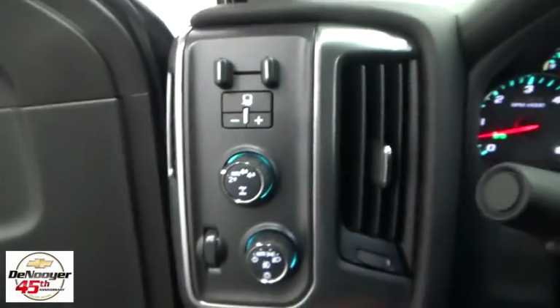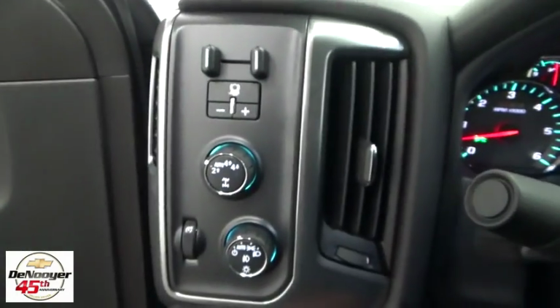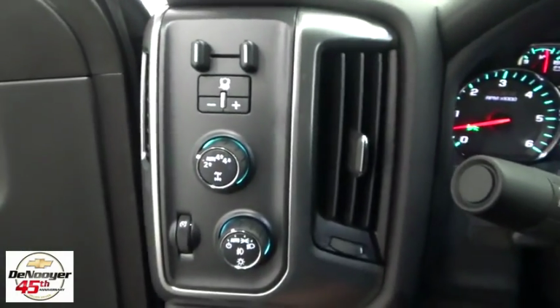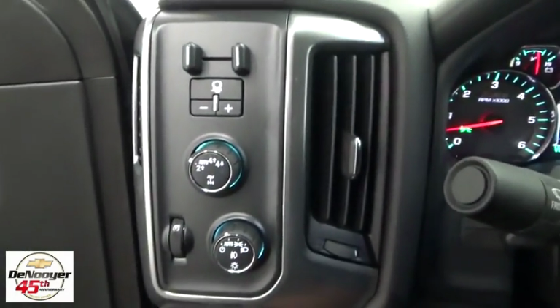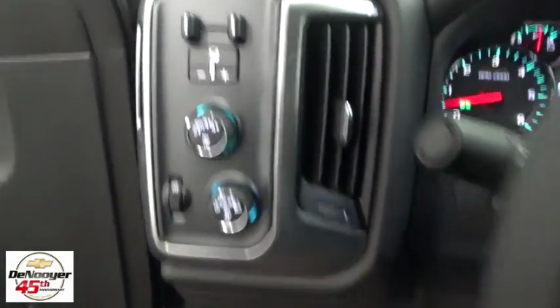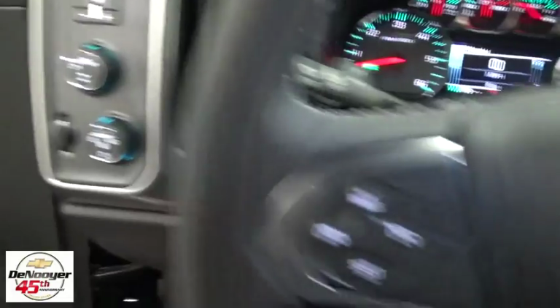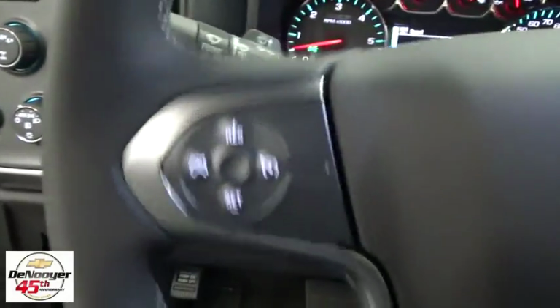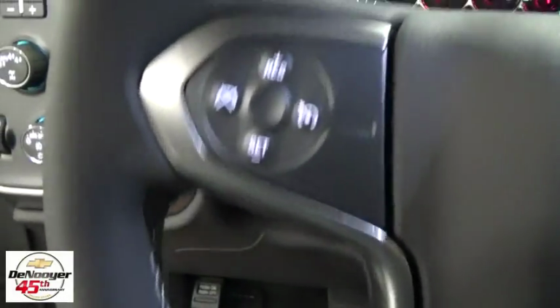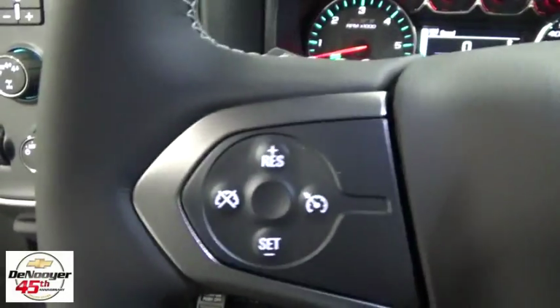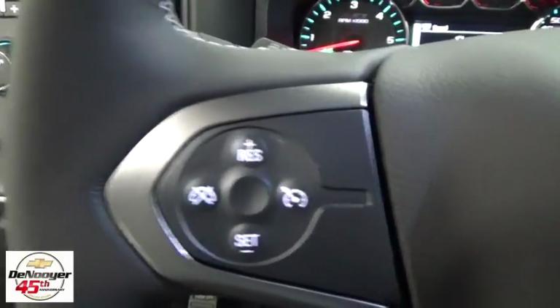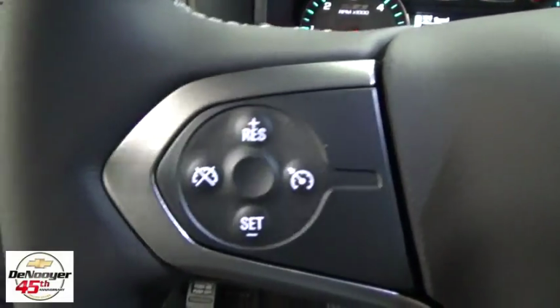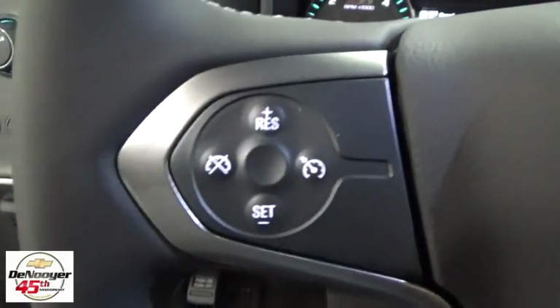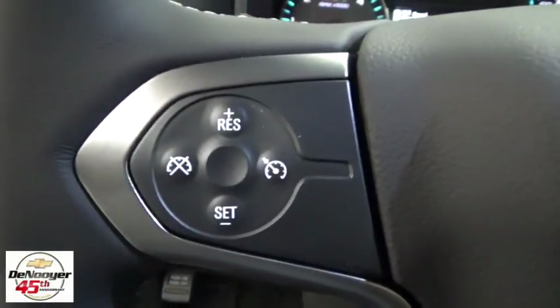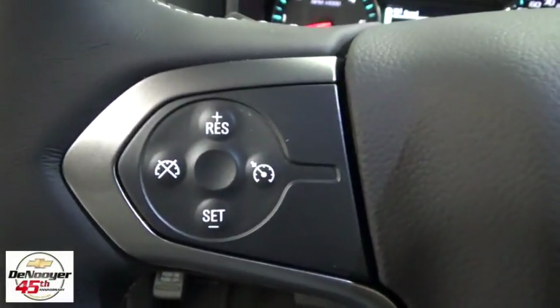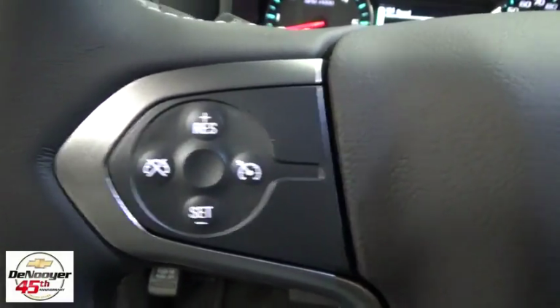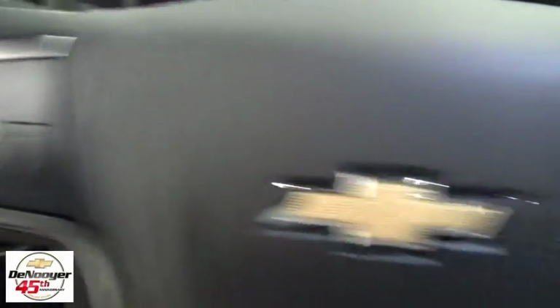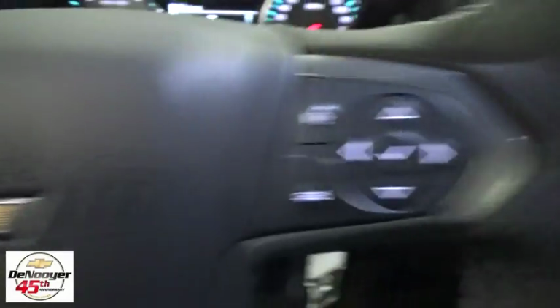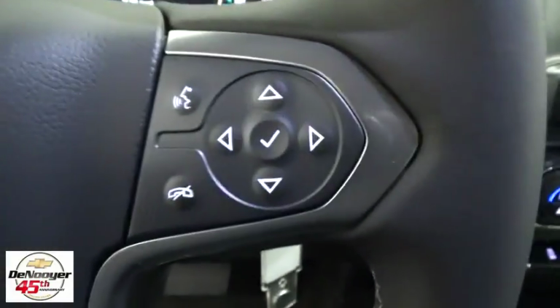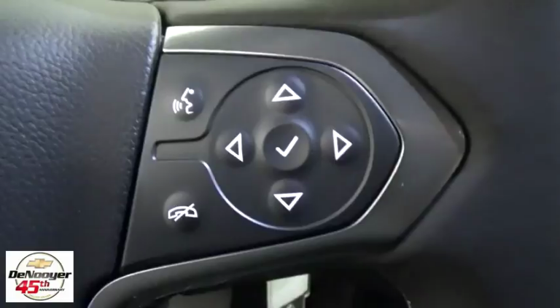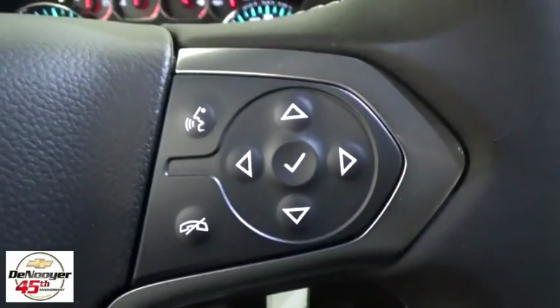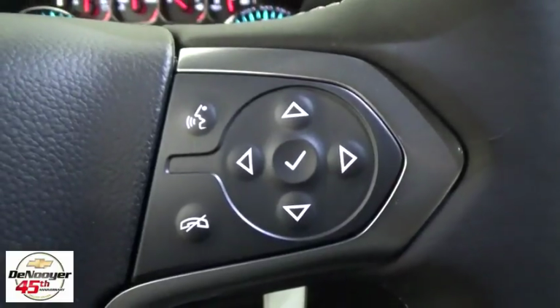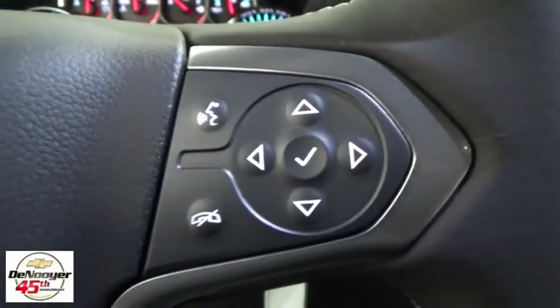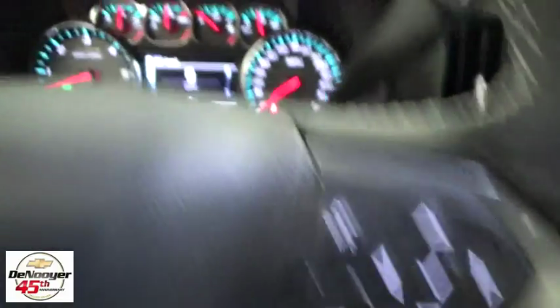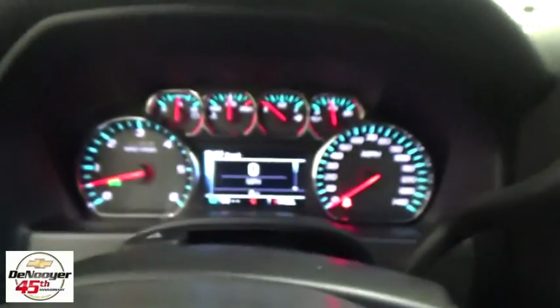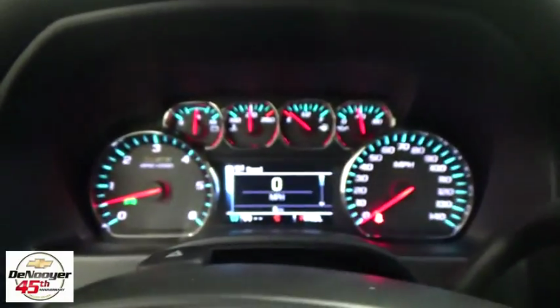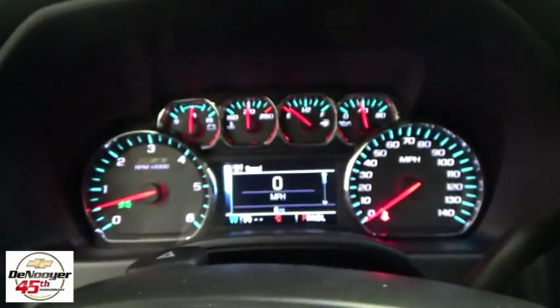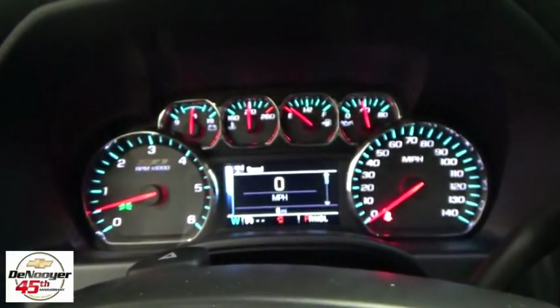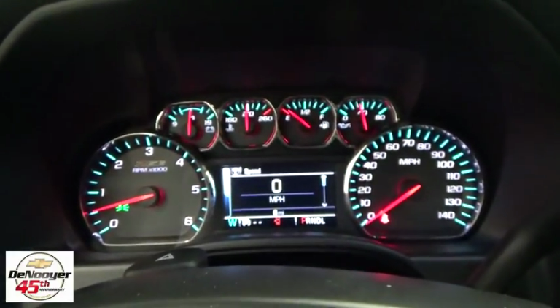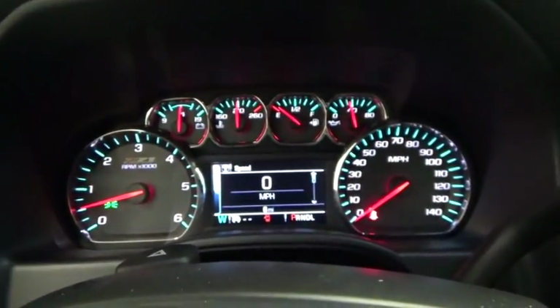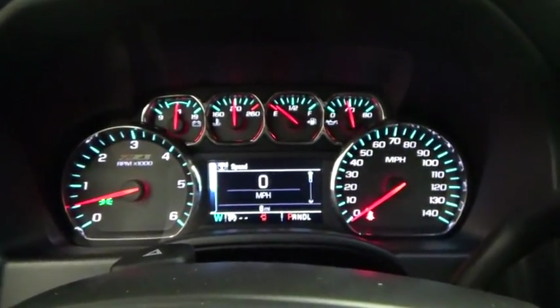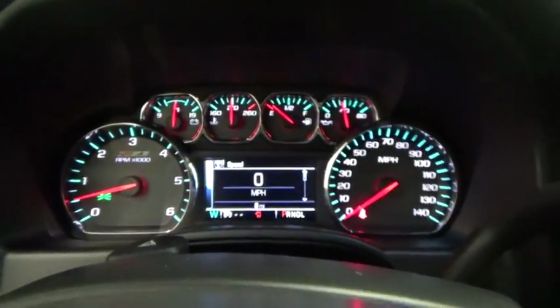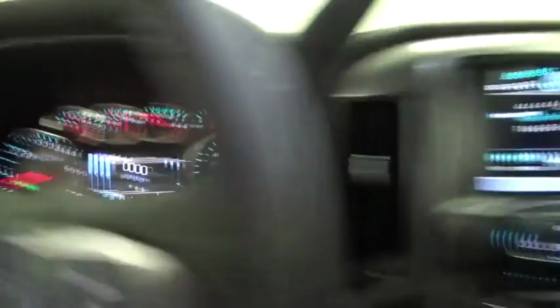DVD player, power windows, heated front driver and passenger seats, trip computer, dual zone climate control, HD radio, off-road package, Sirius satellite radio, remote keyless entry.